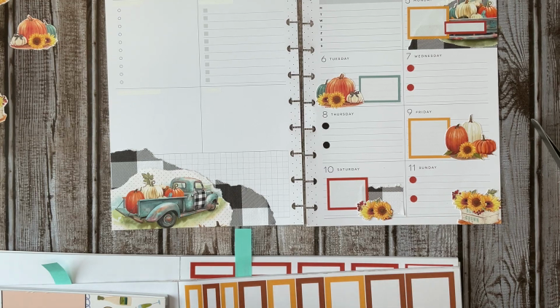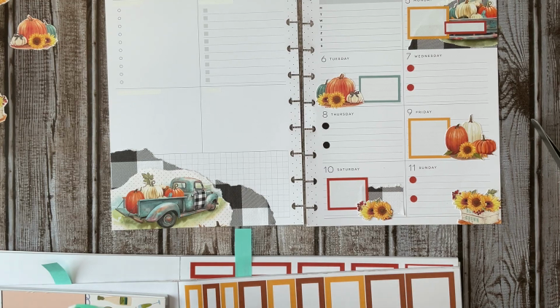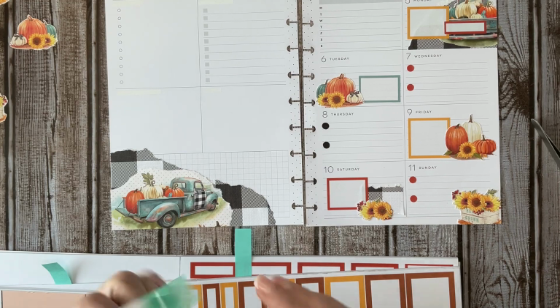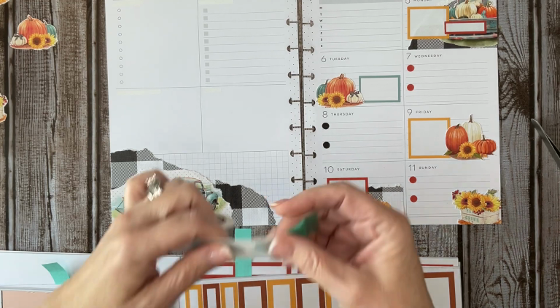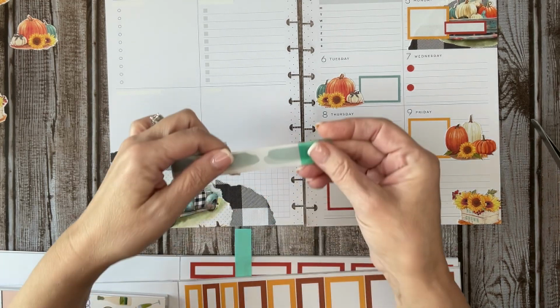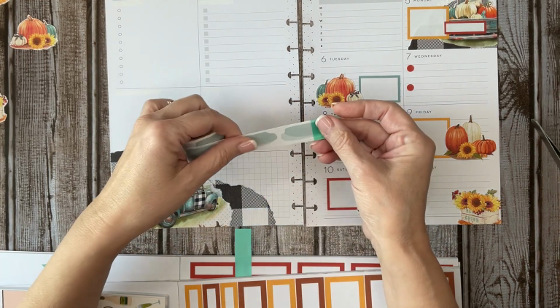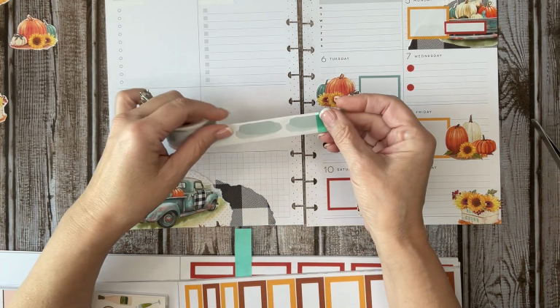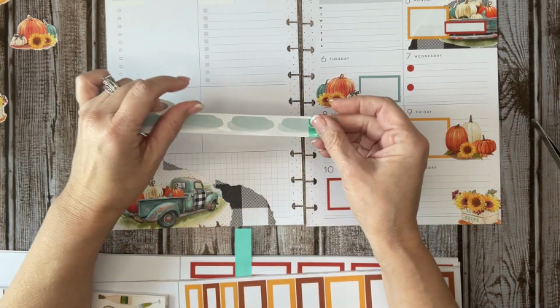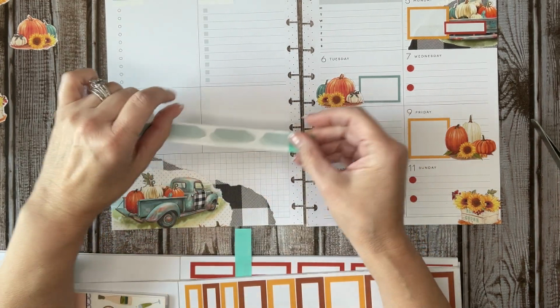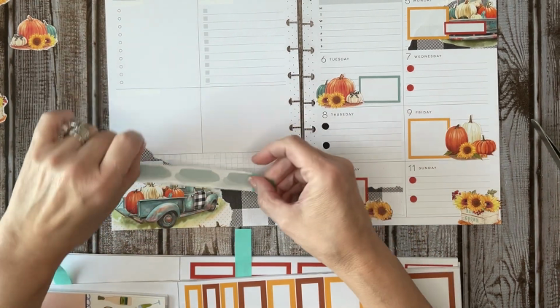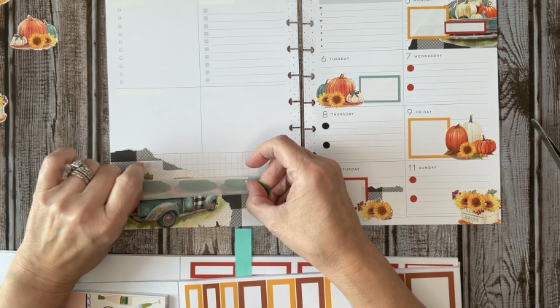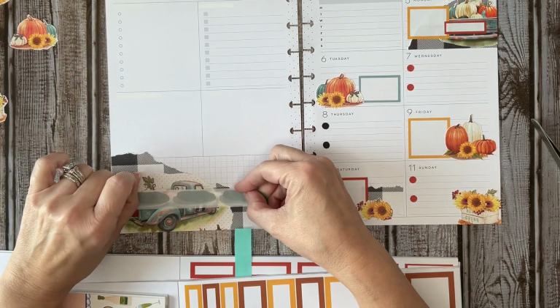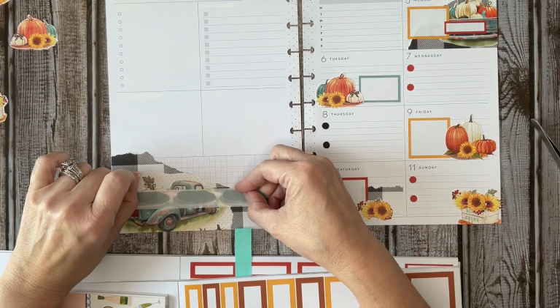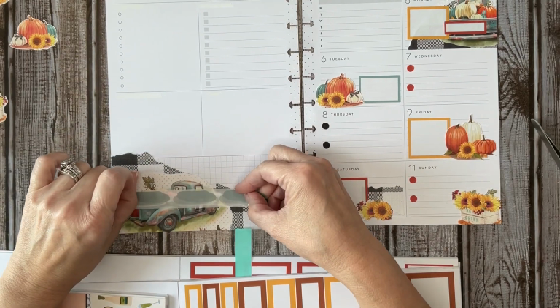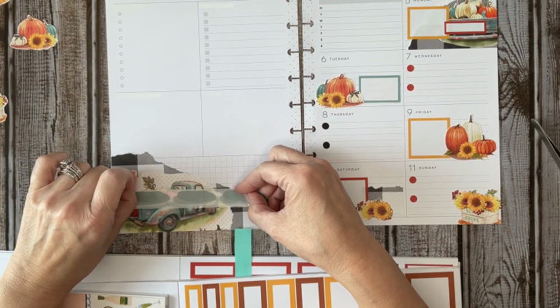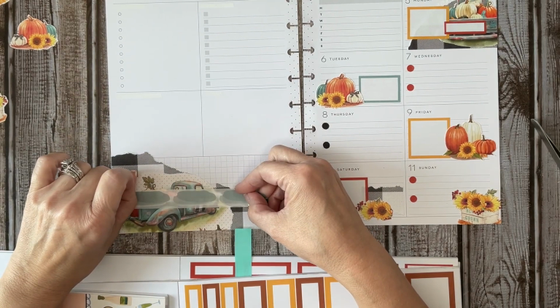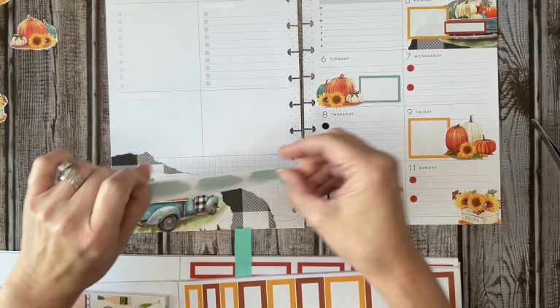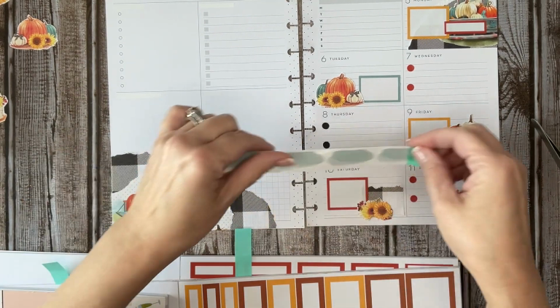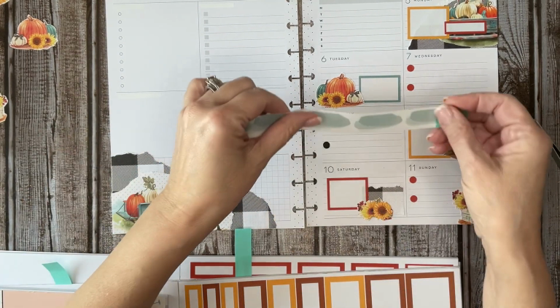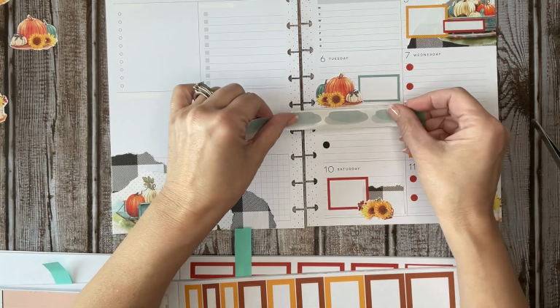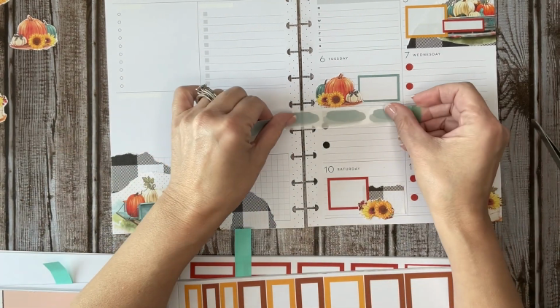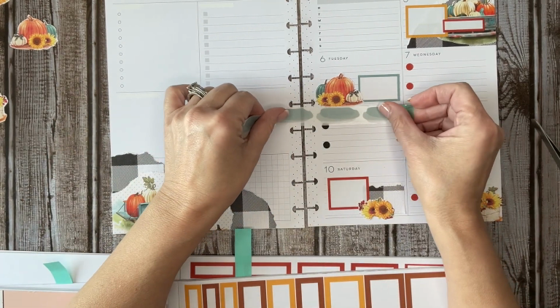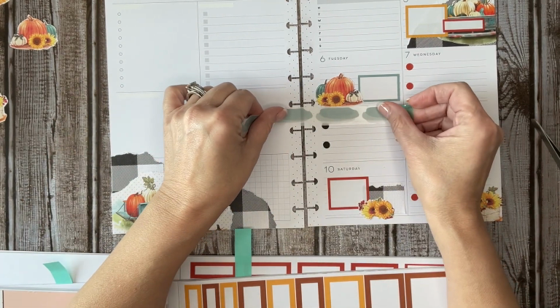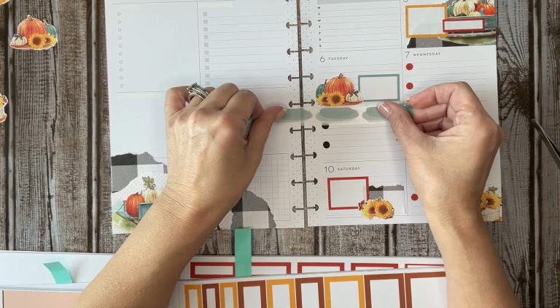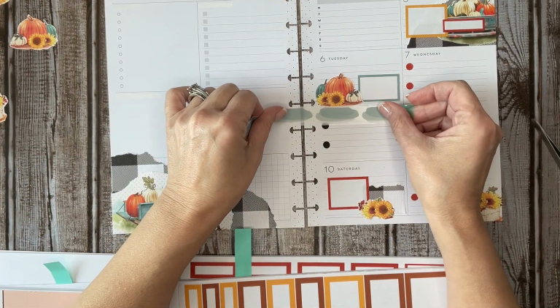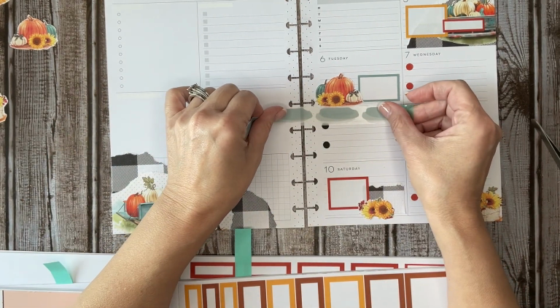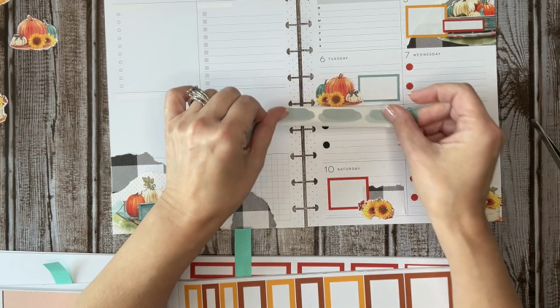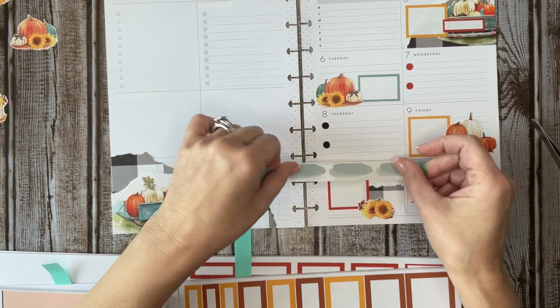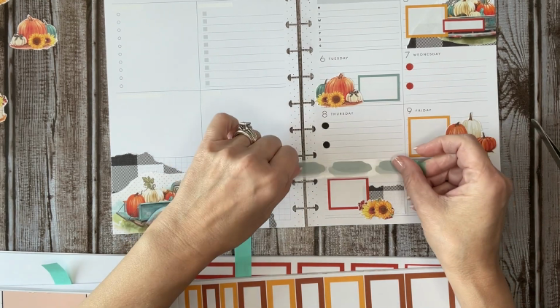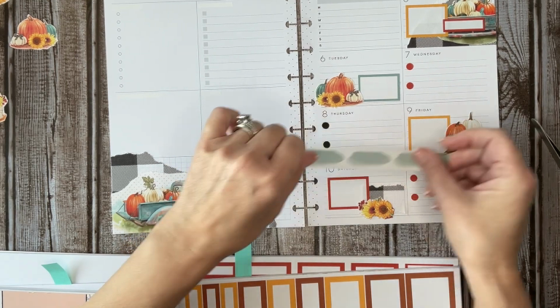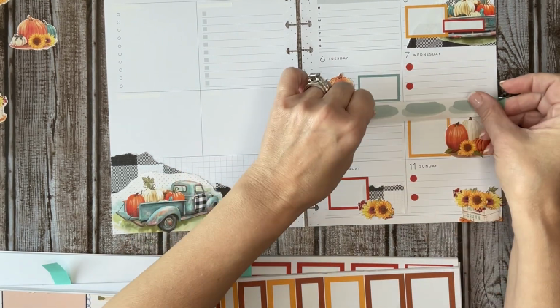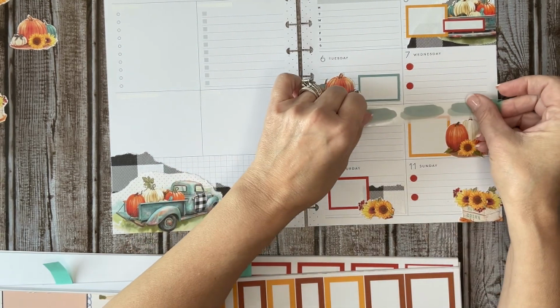I got some of these Girl Boss Anna stickers — and look how perfectly that matched. I was just going to kind of put this over the dates and the weeks, just to bring in a little bit more of that color.